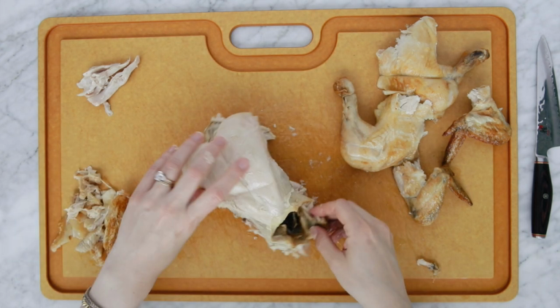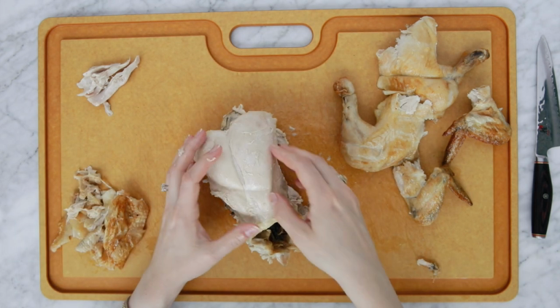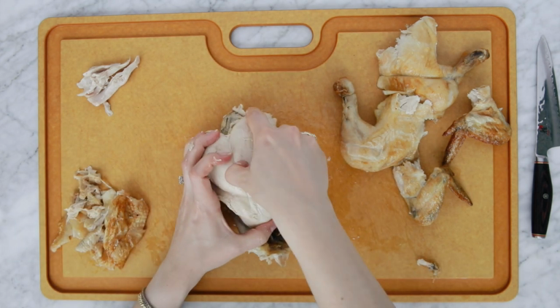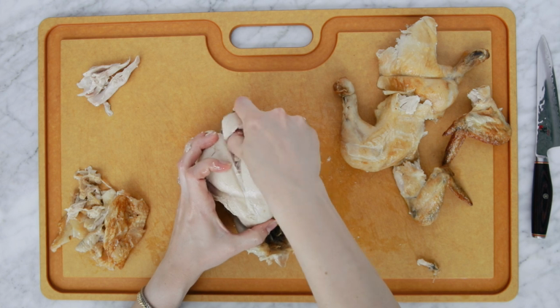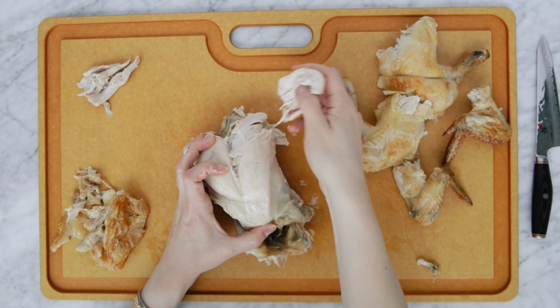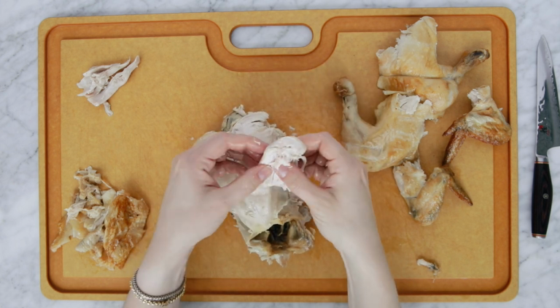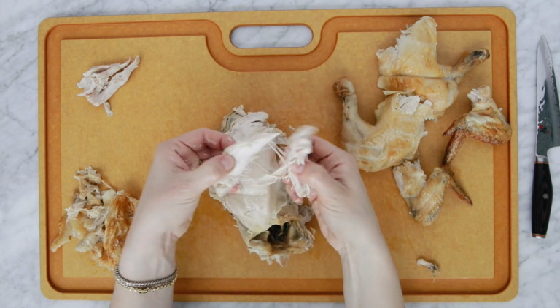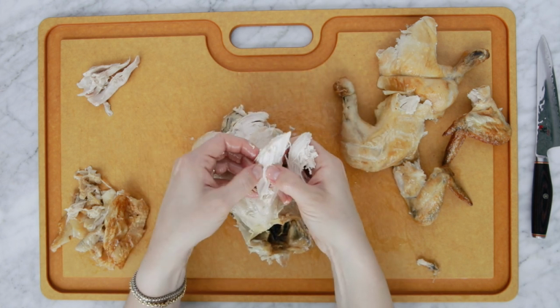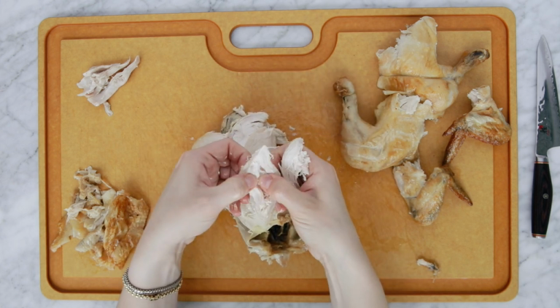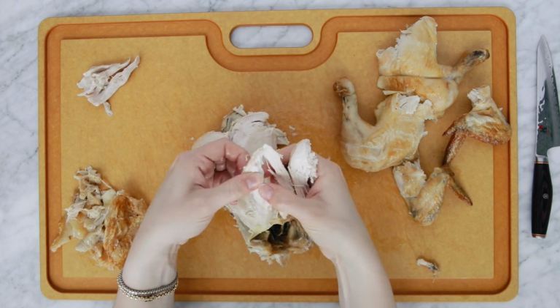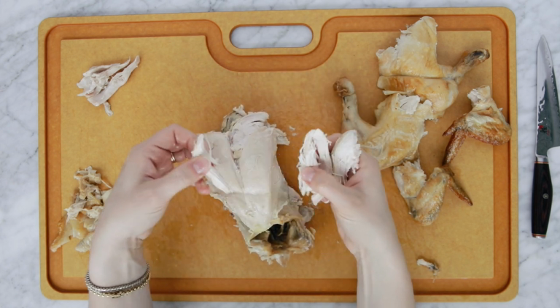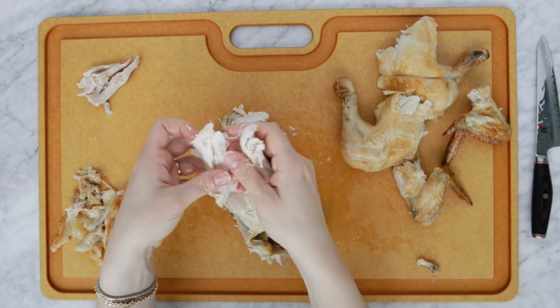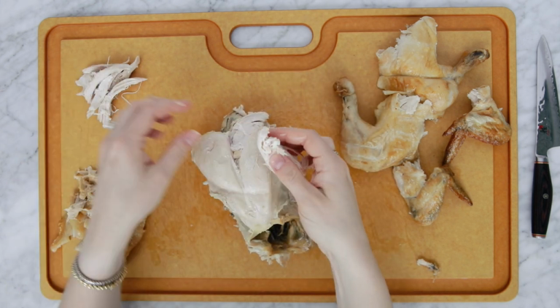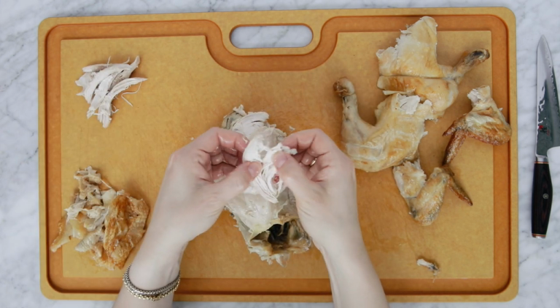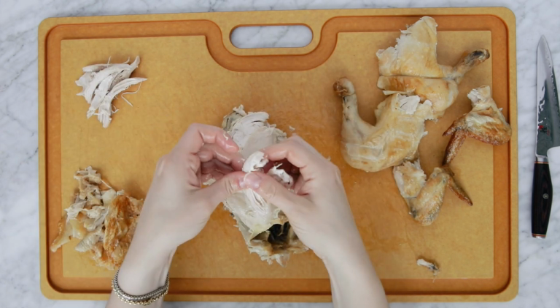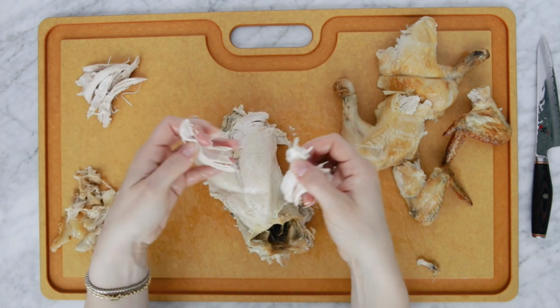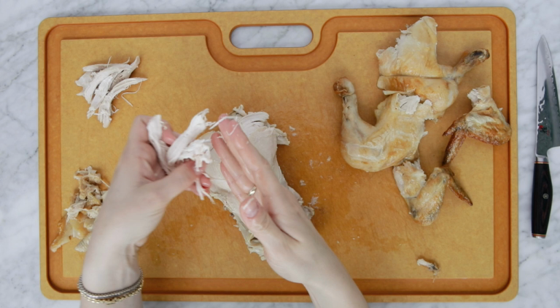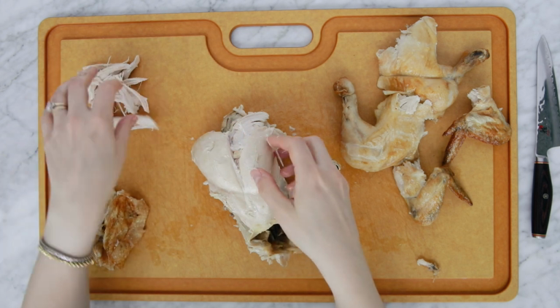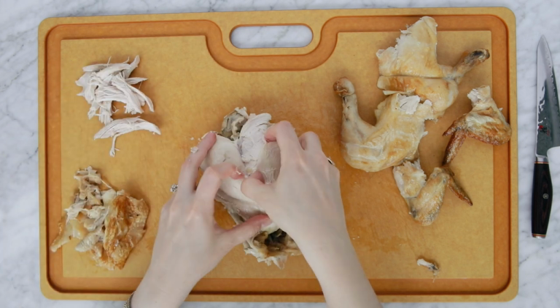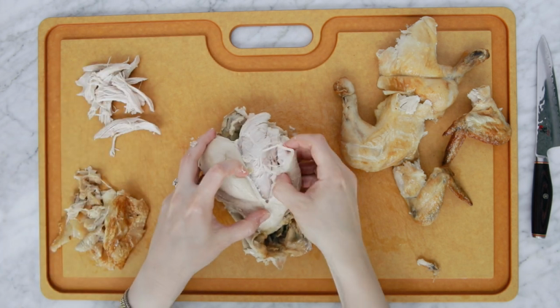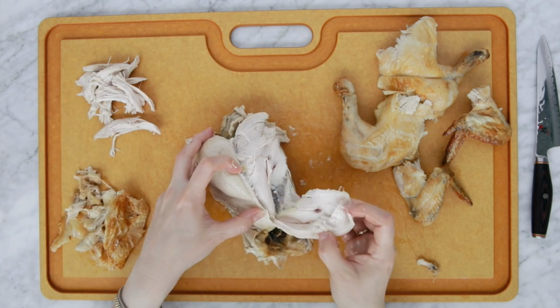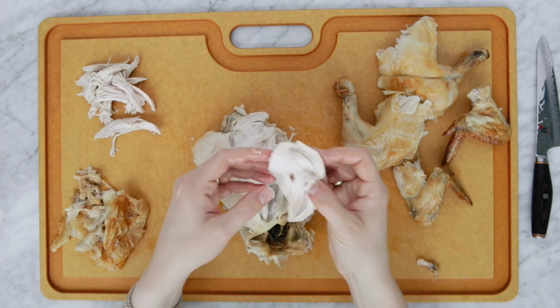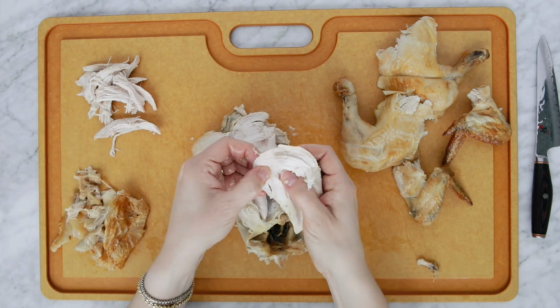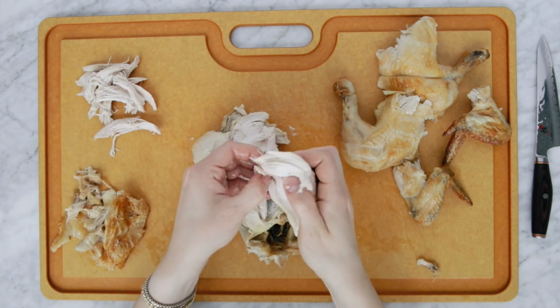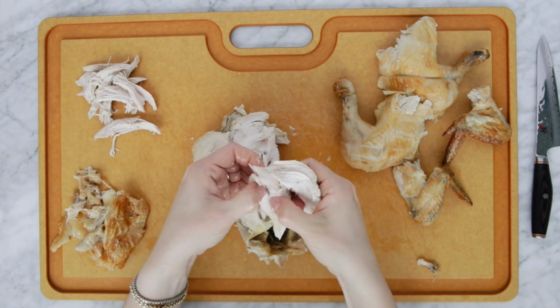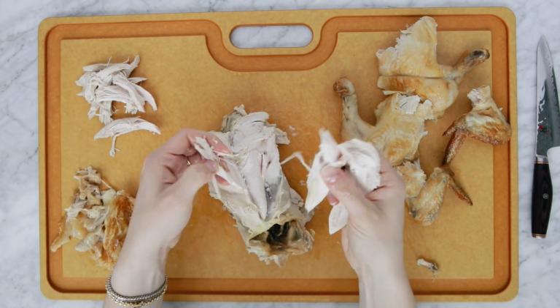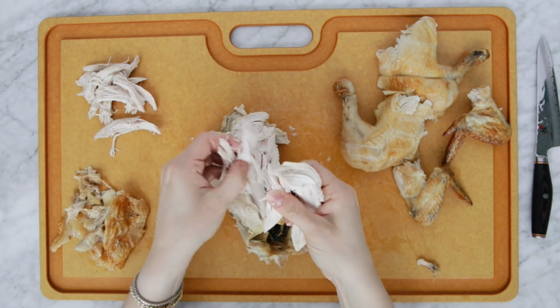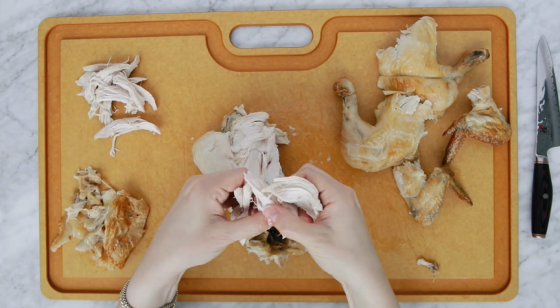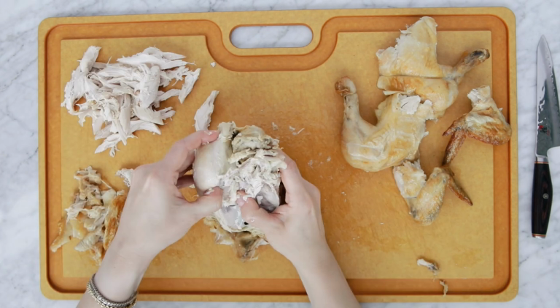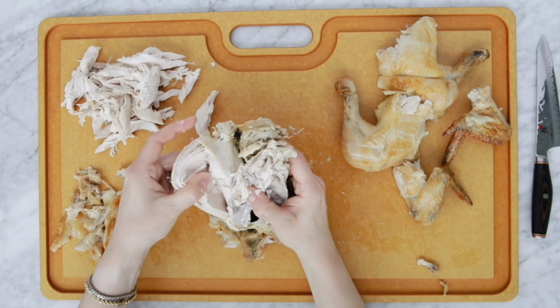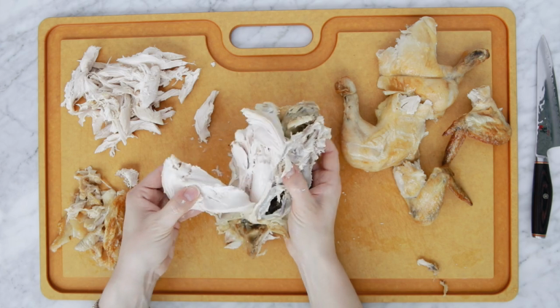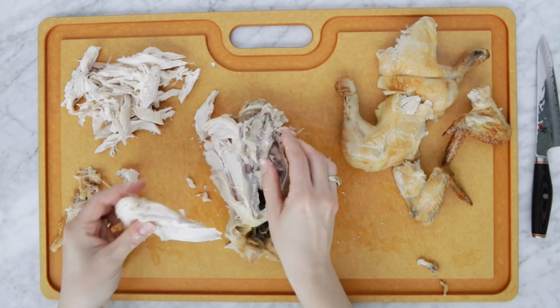Now we get to do the obvious part — pull off the chicken meat, that light meat, and shred it. I like to shred it with my fingers. Fingers are already dirty, might as well do it now. Just shred away.